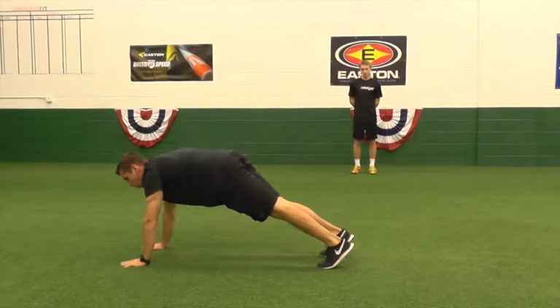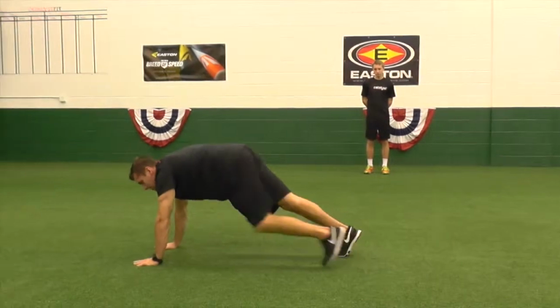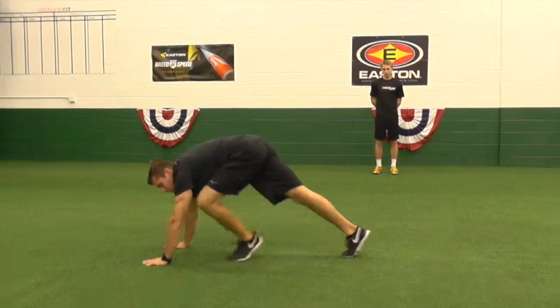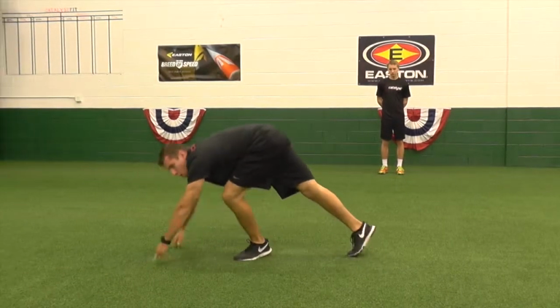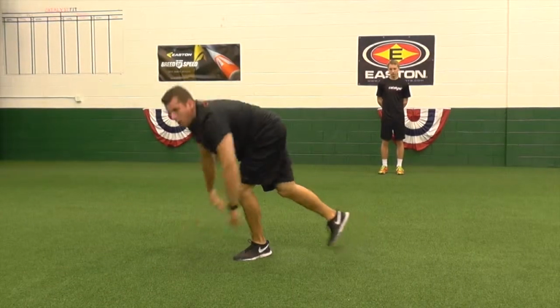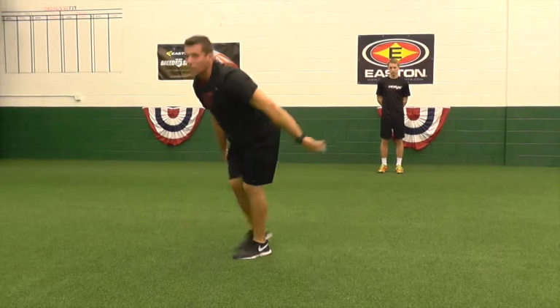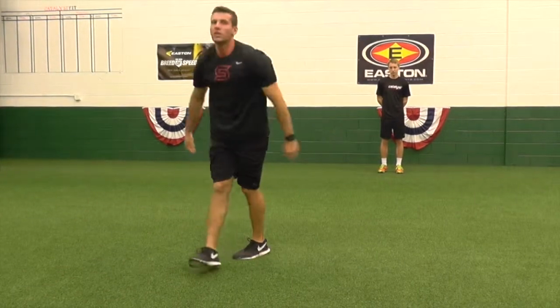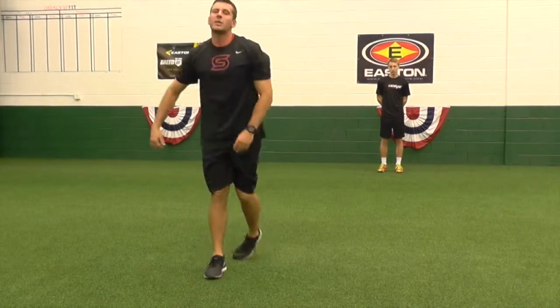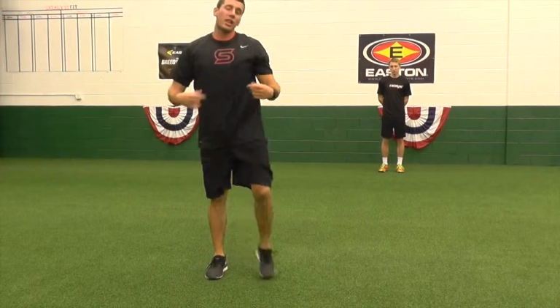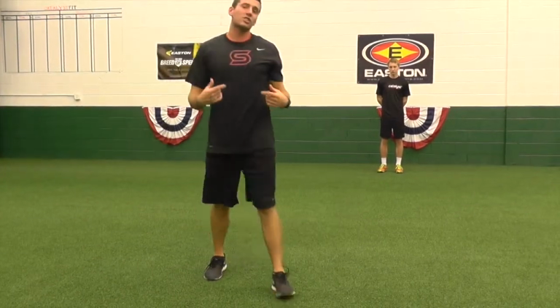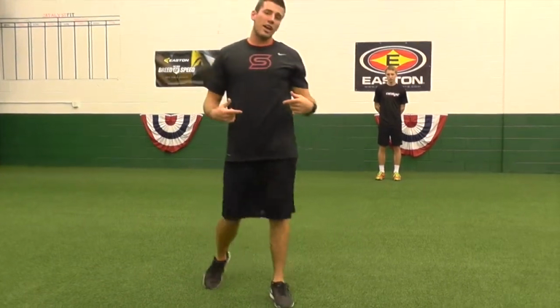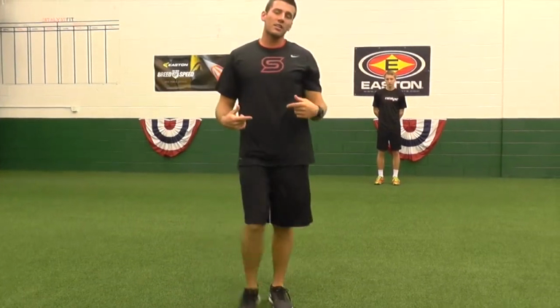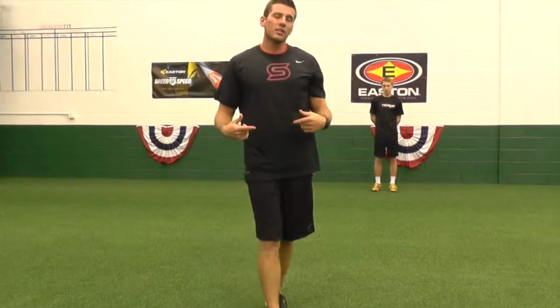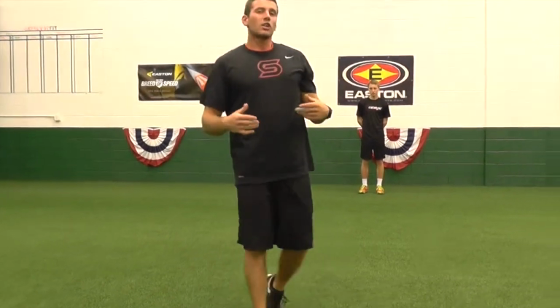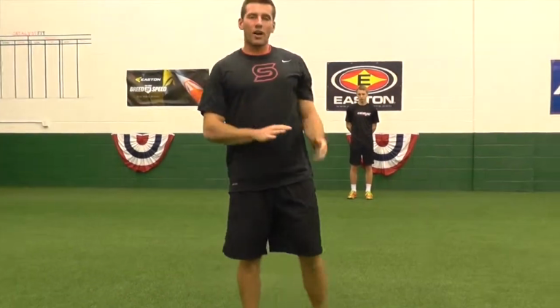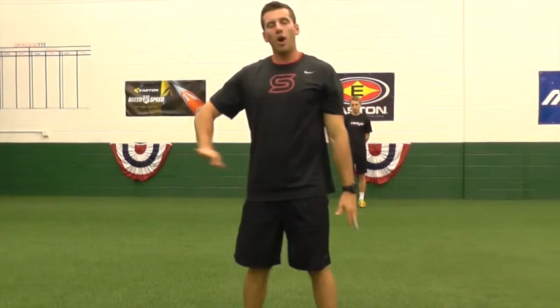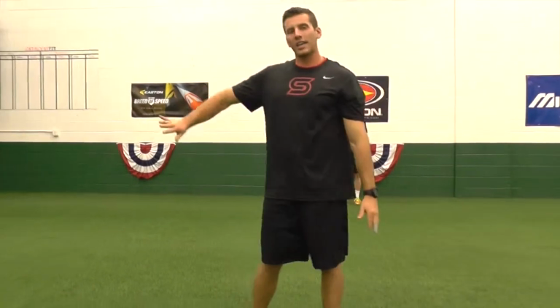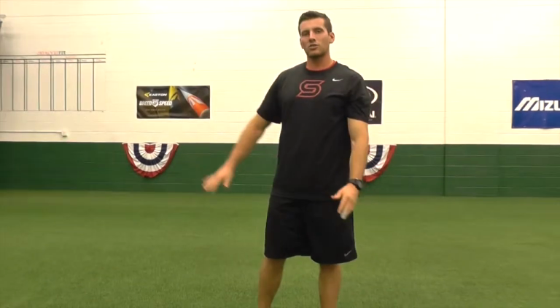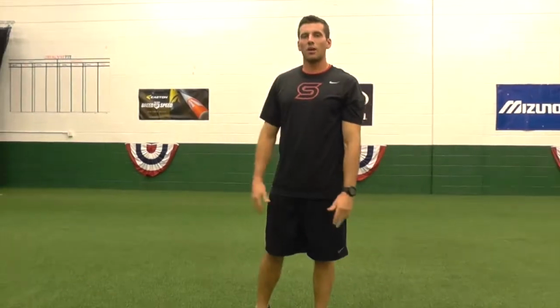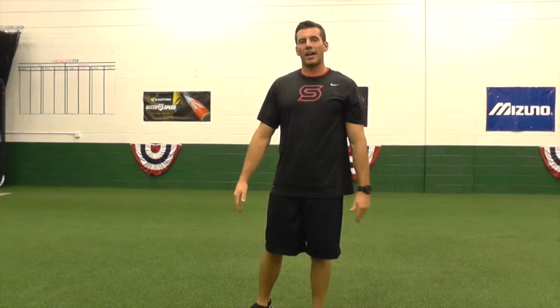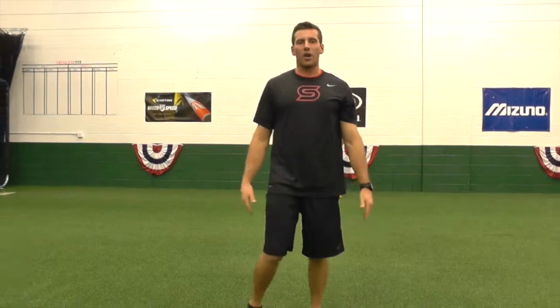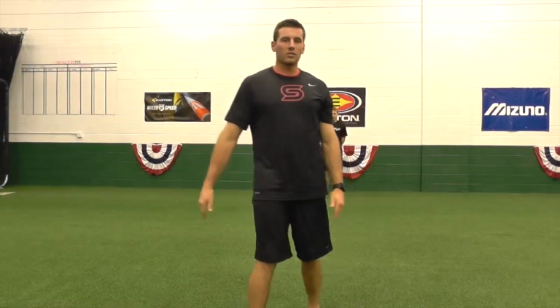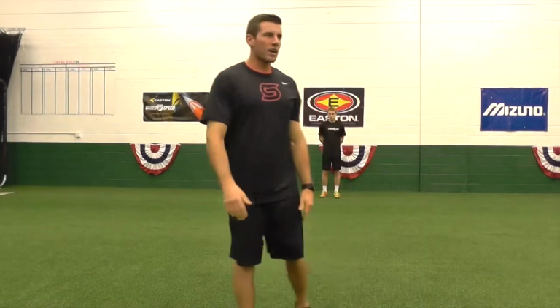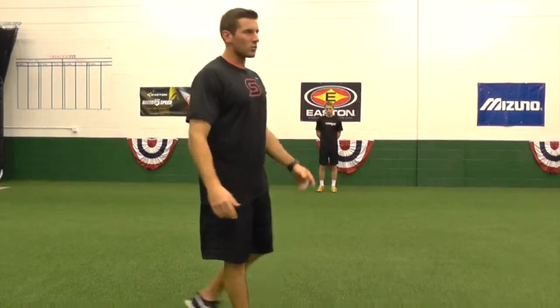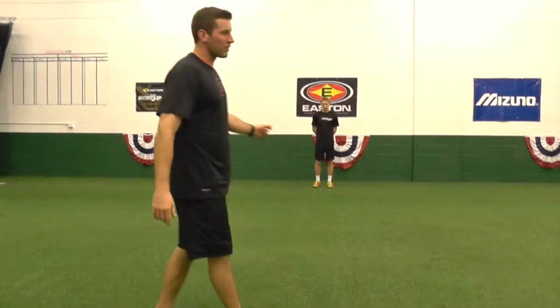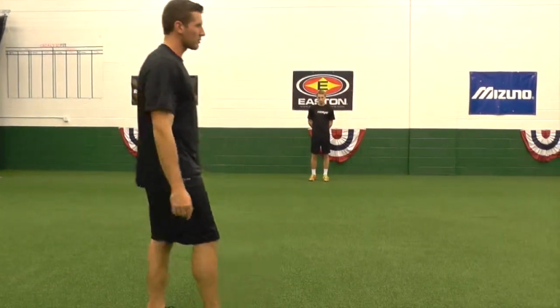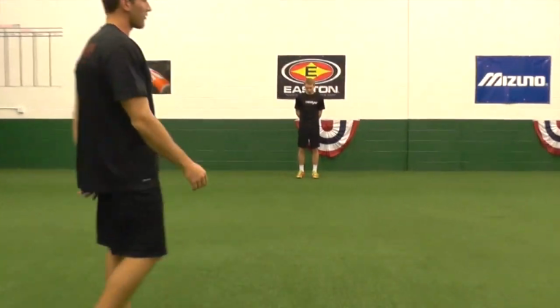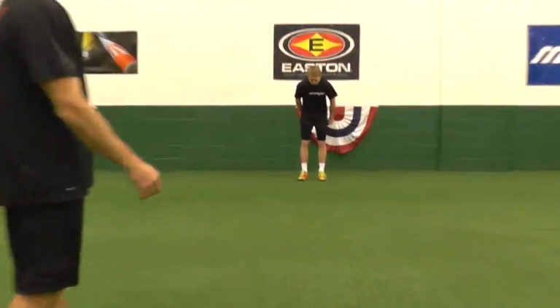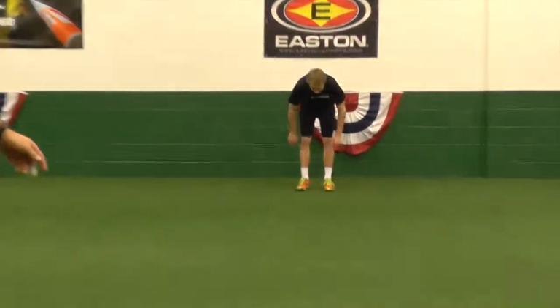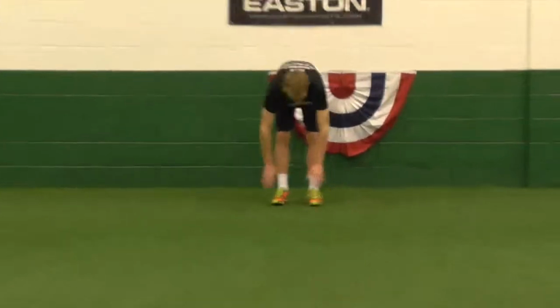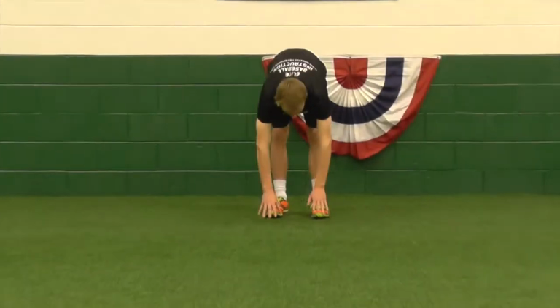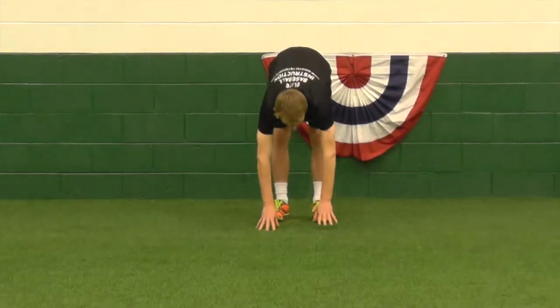Once you can no longer keep your legs straight, go ahead and walk the hands right on back out. So Peyton will demonstrate for us from the front view here real quick.